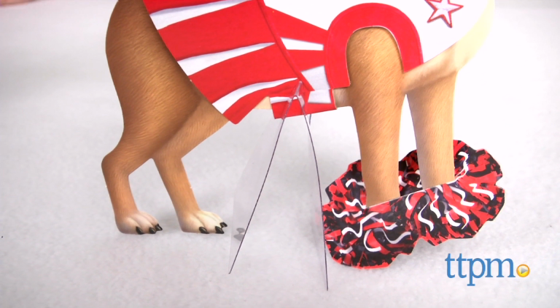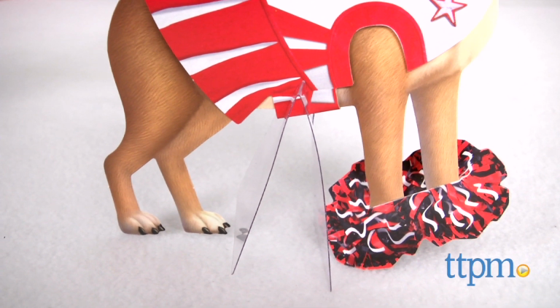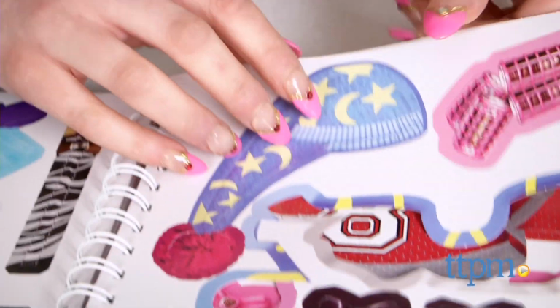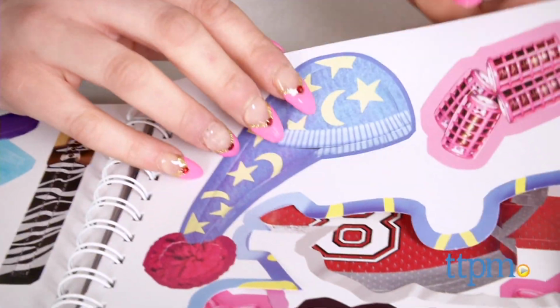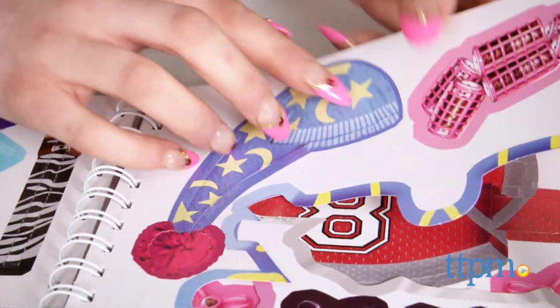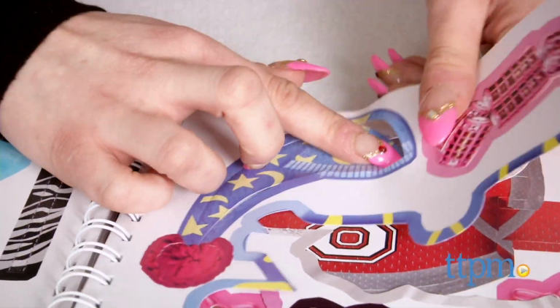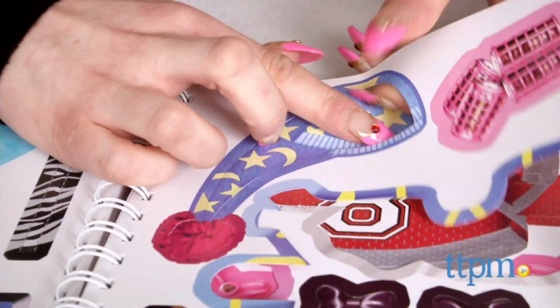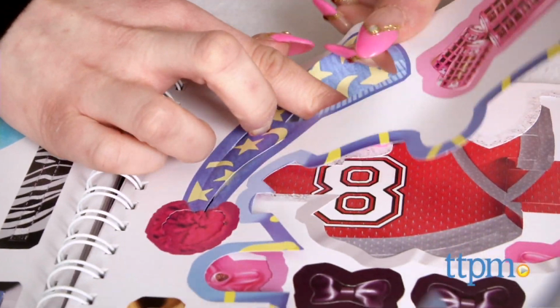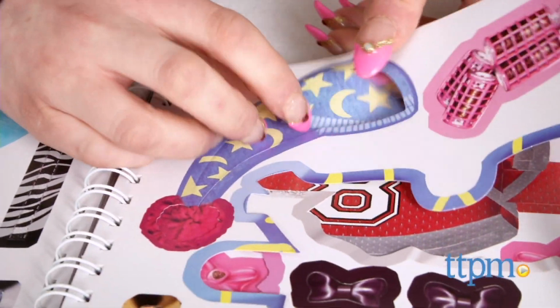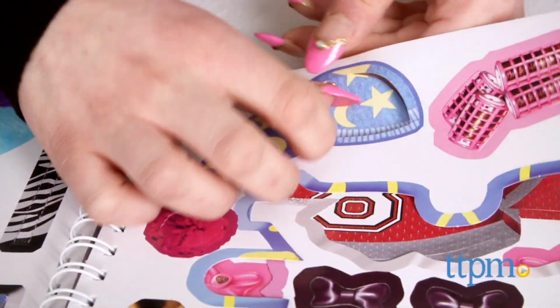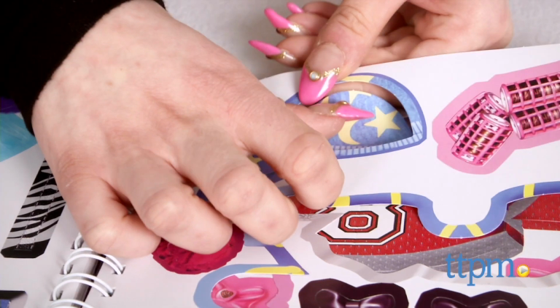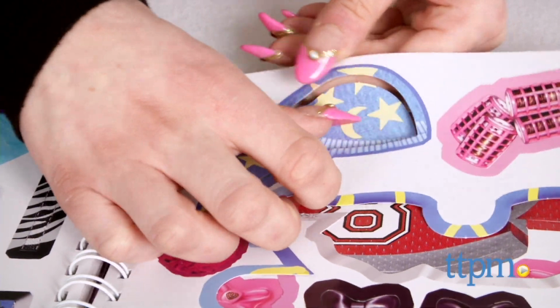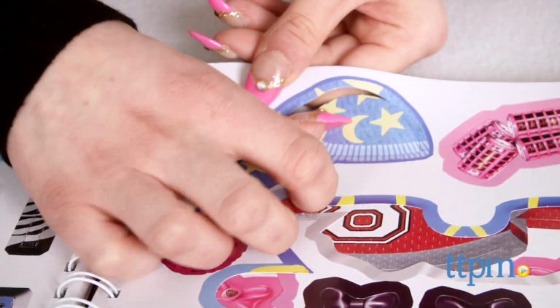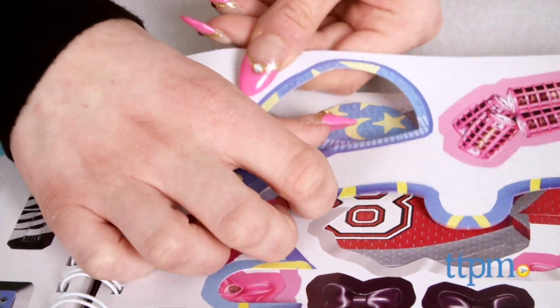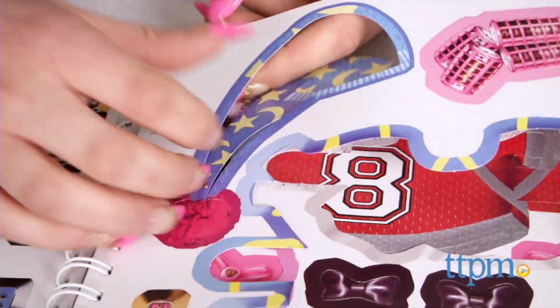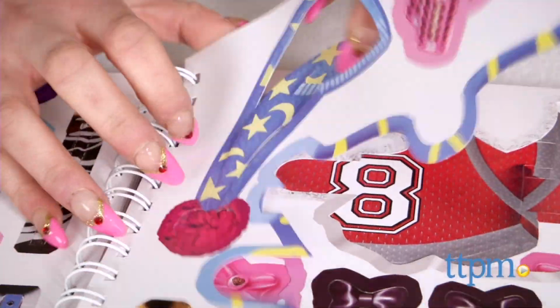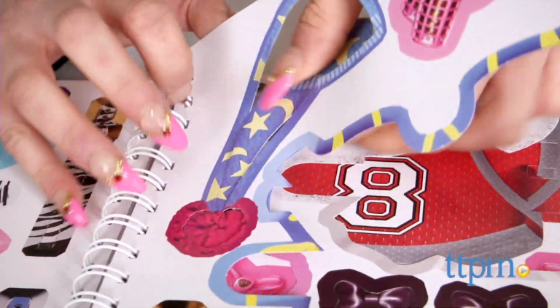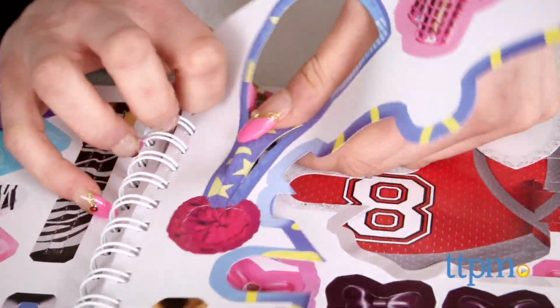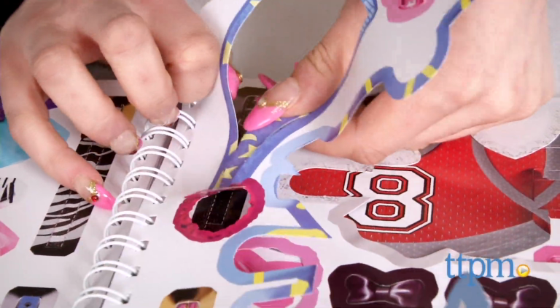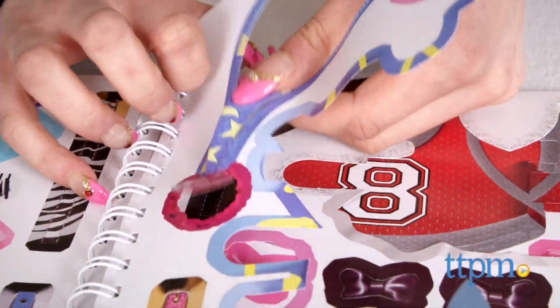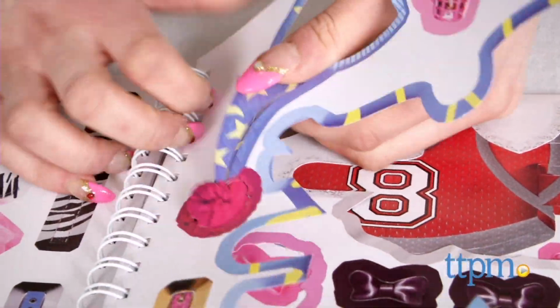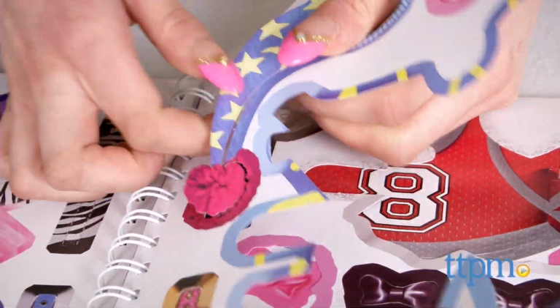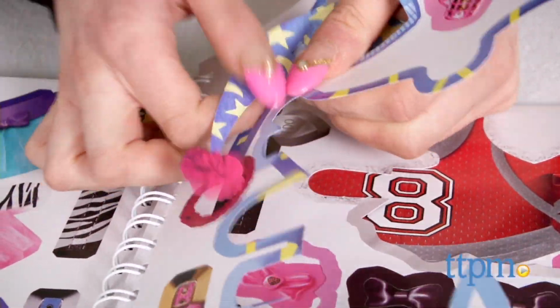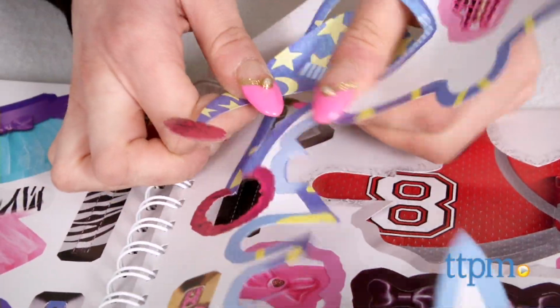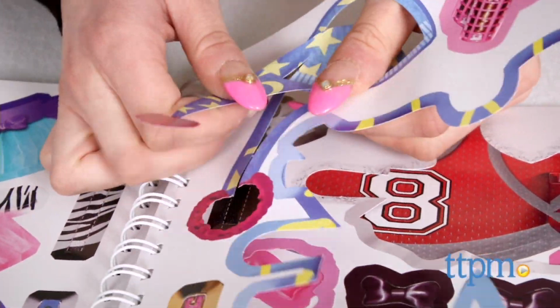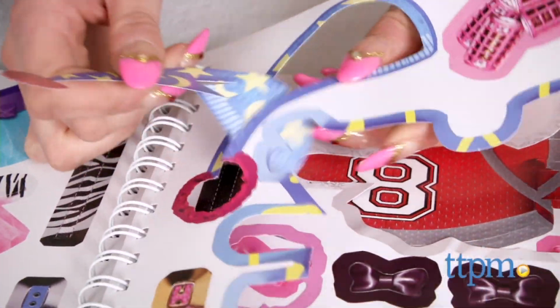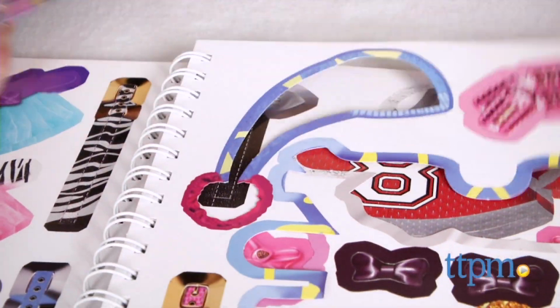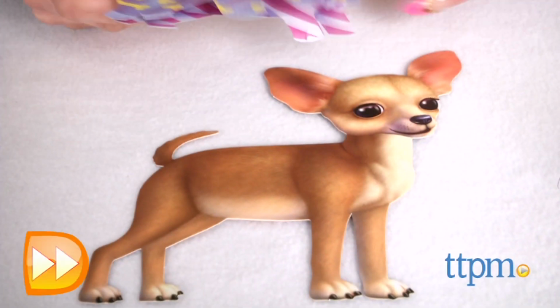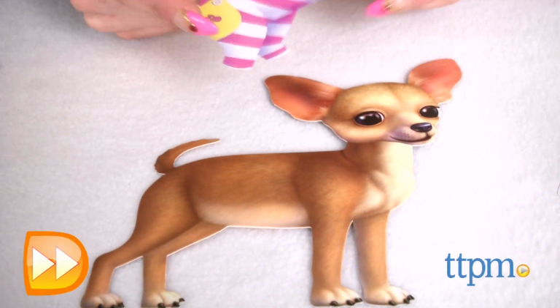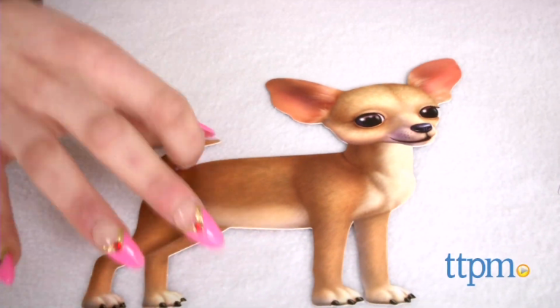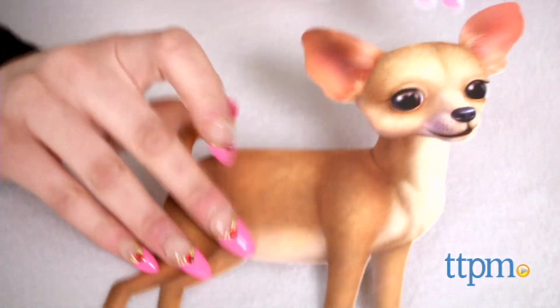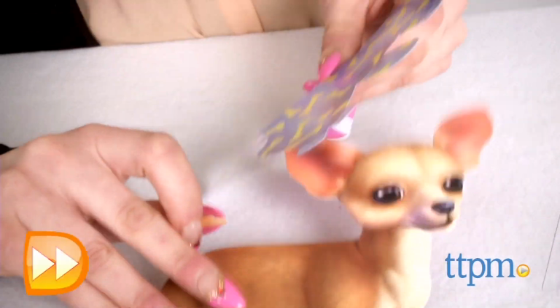The puppies, clothing, and accessories are all pre-perforated and punch out easily, and the book features a handy Dress Your Dog instructional guide on how to use the different types of clothing.